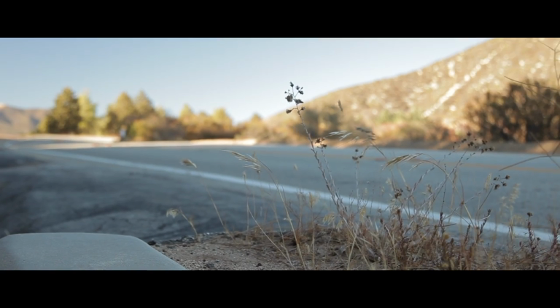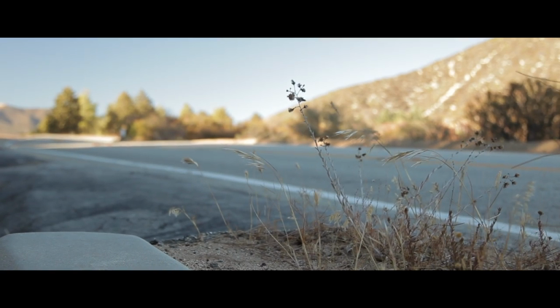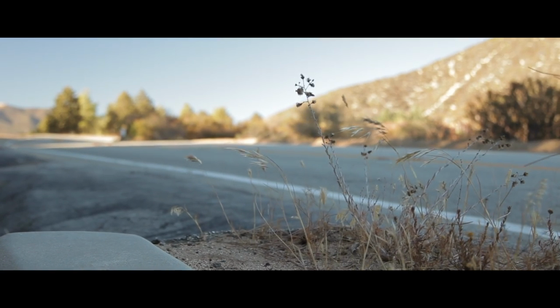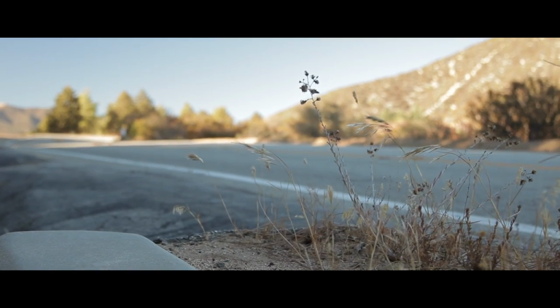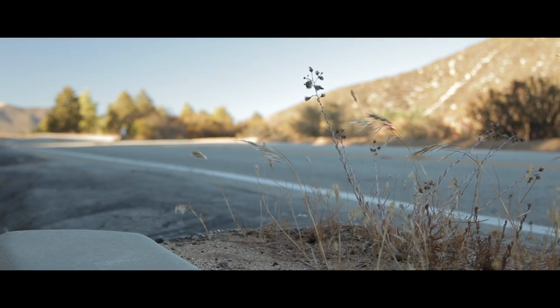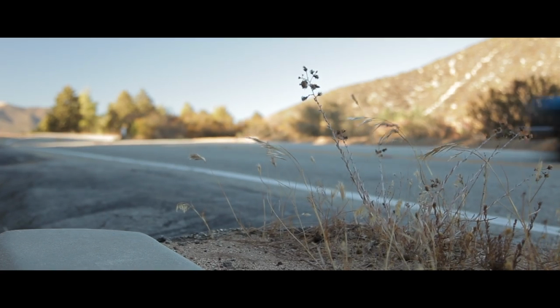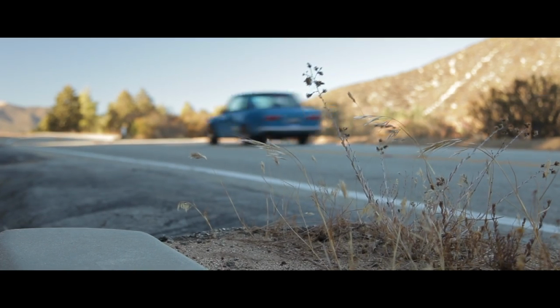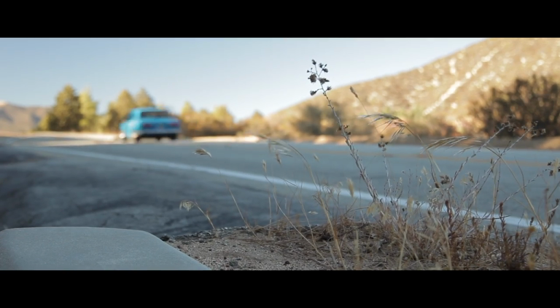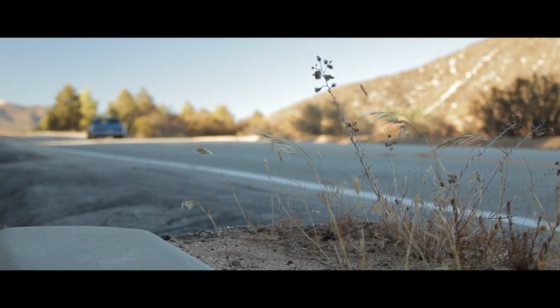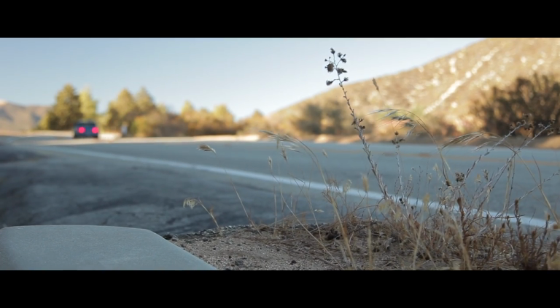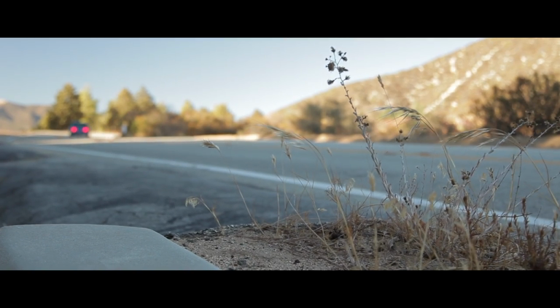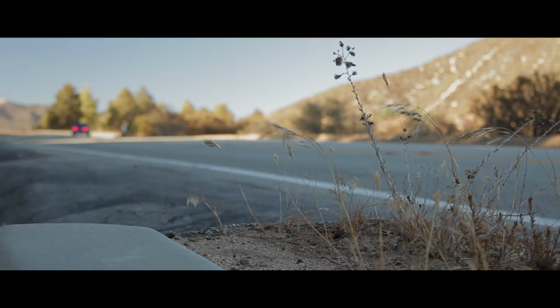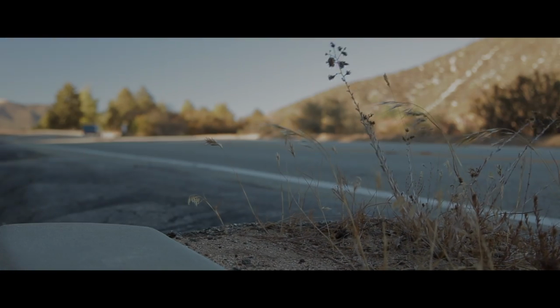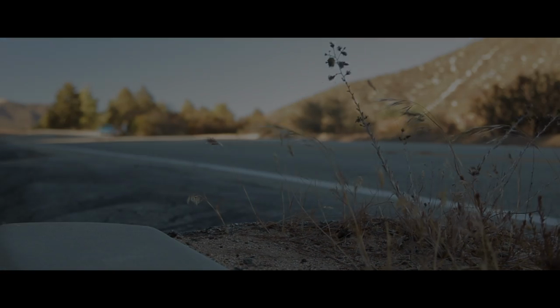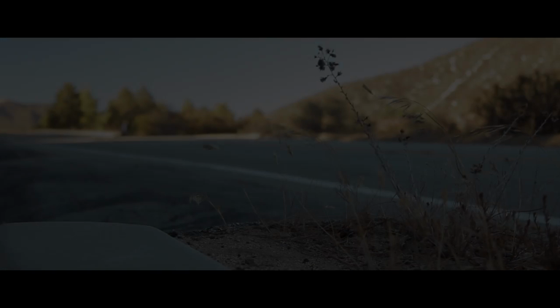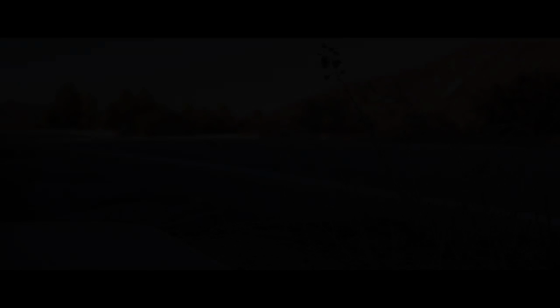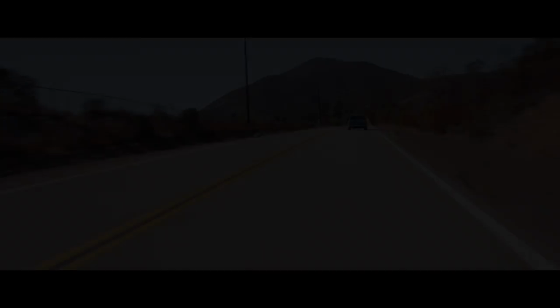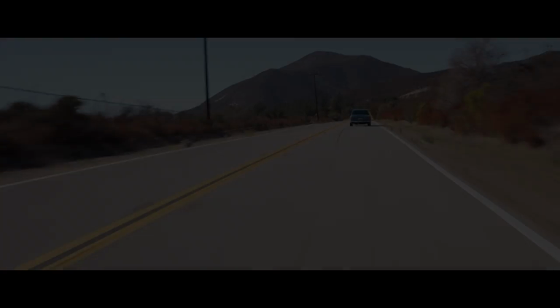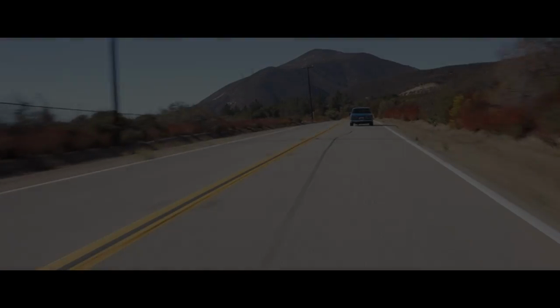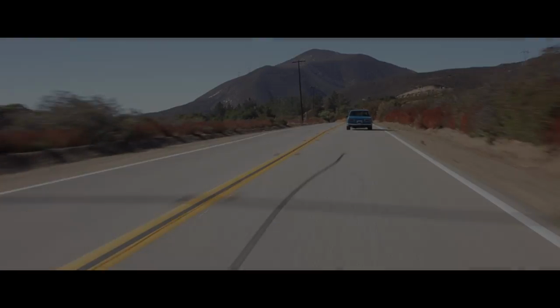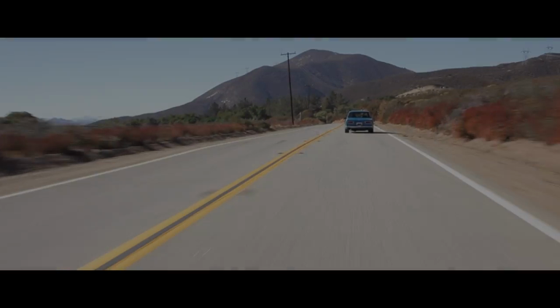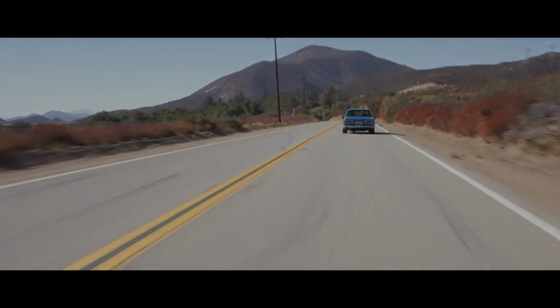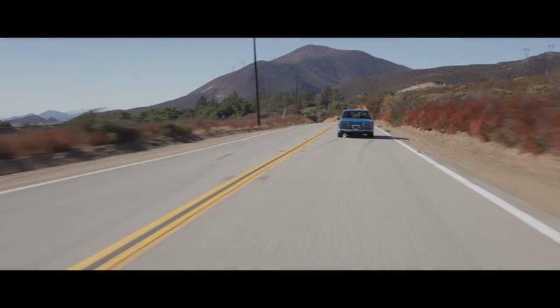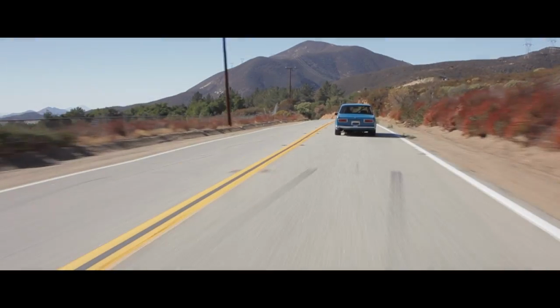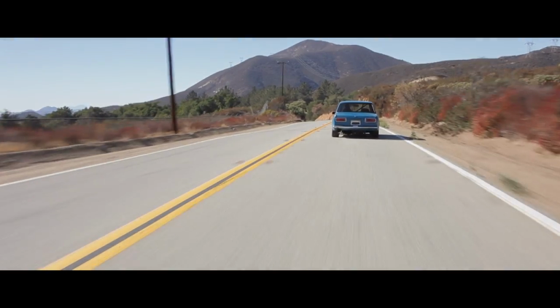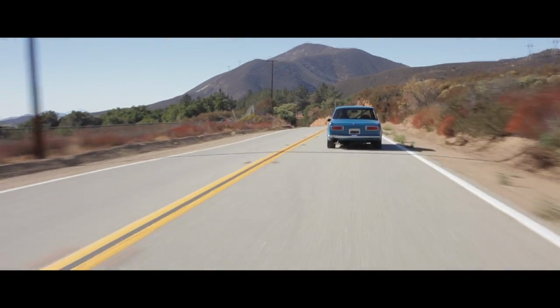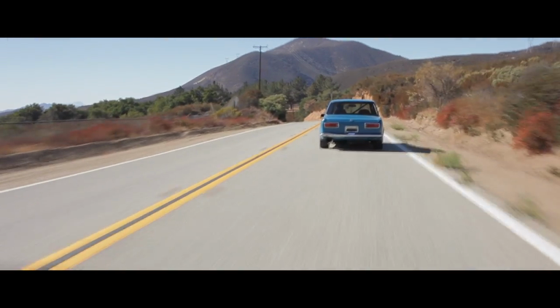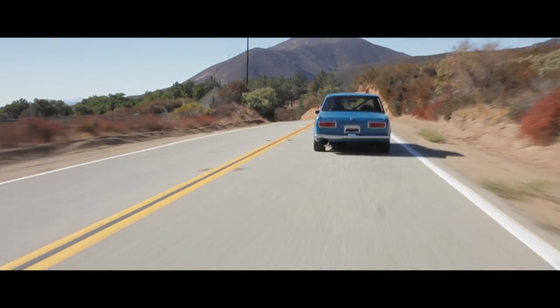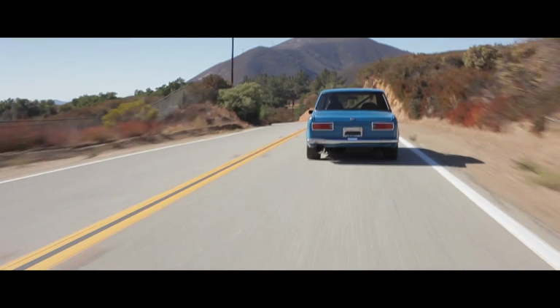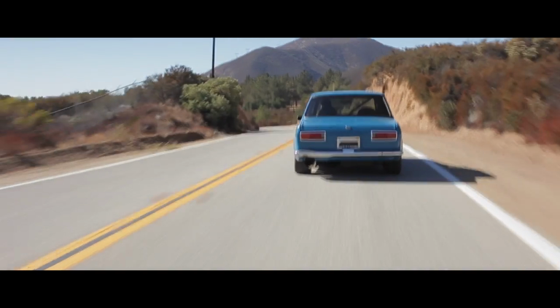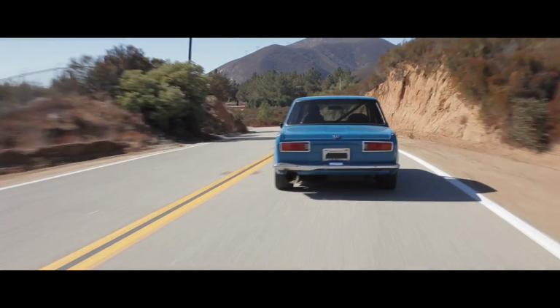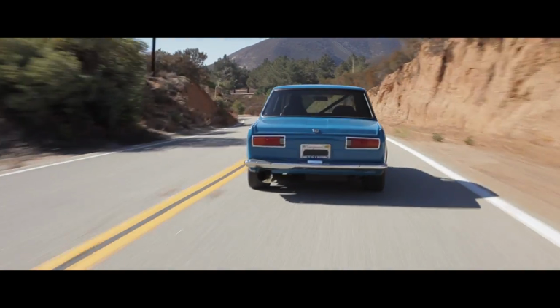My favorite way to find cars for this show is just to drive around and see what I see. I saw this 510 and I immediately had to drive it. It's just incredible.